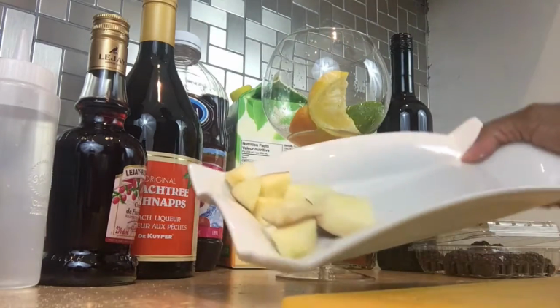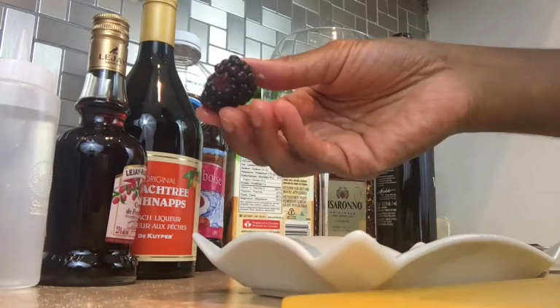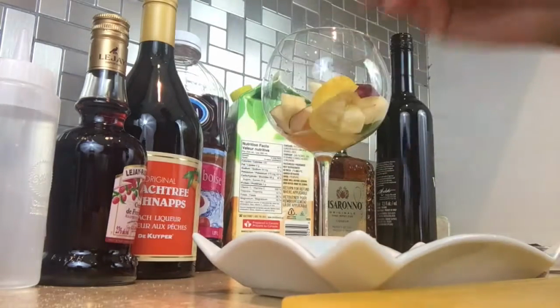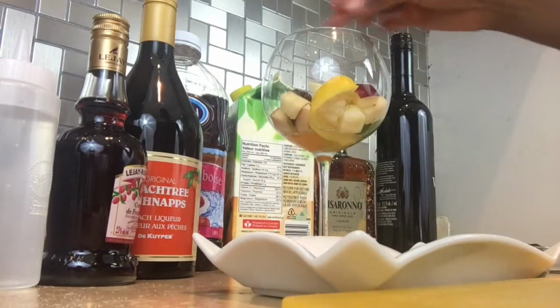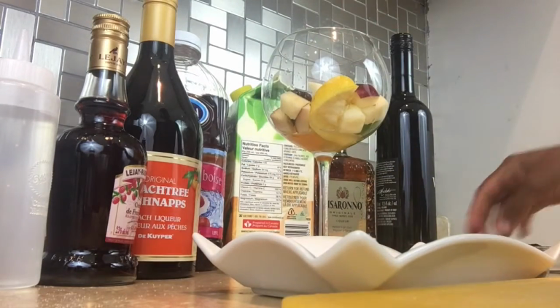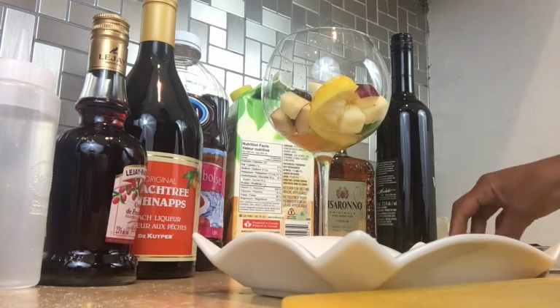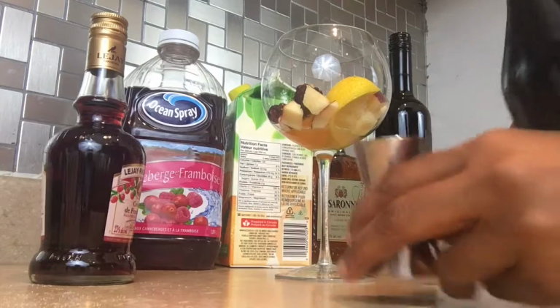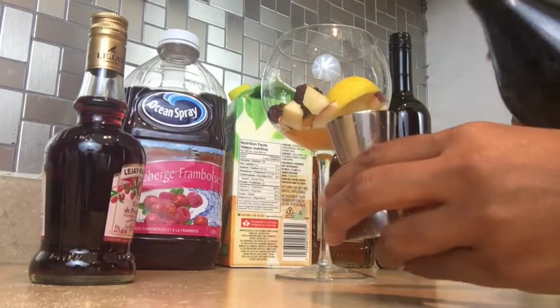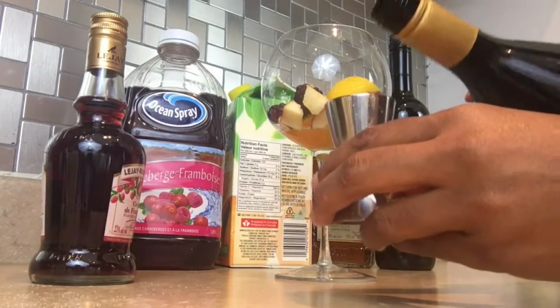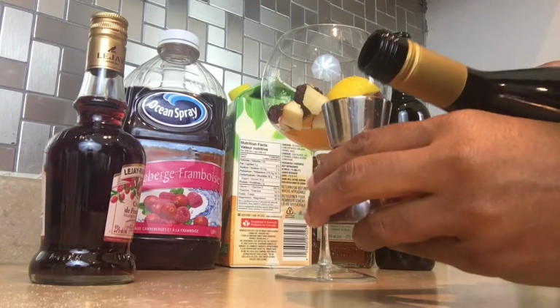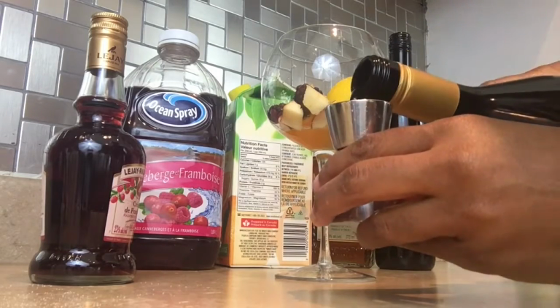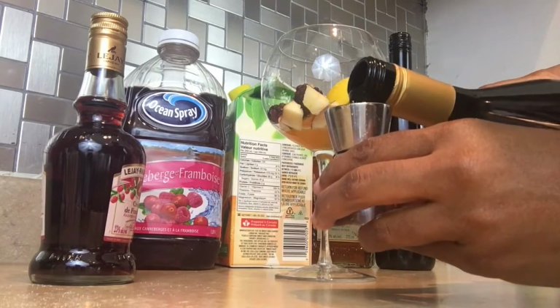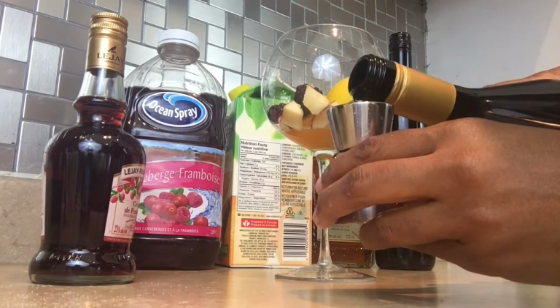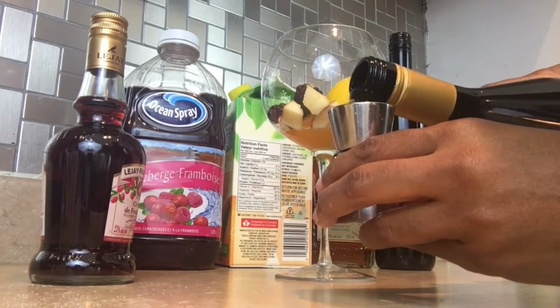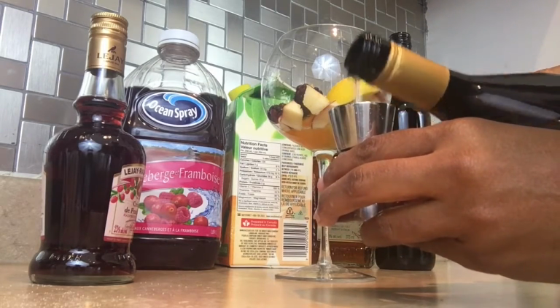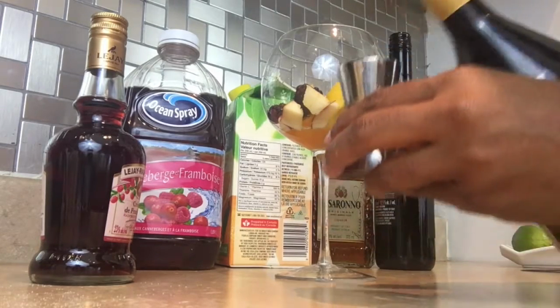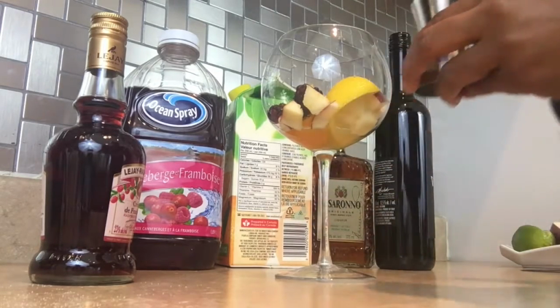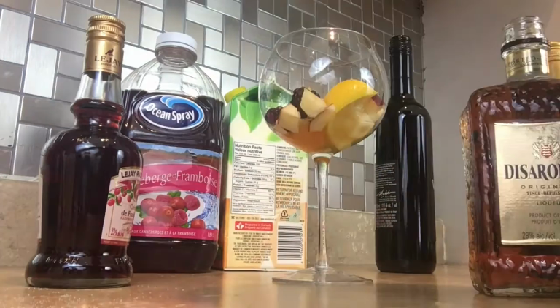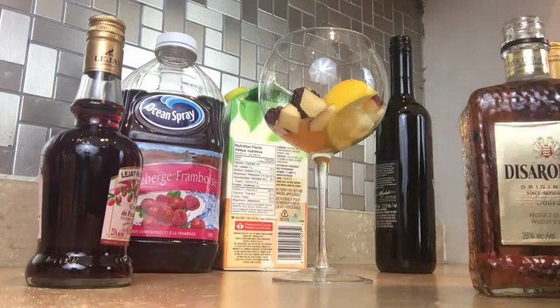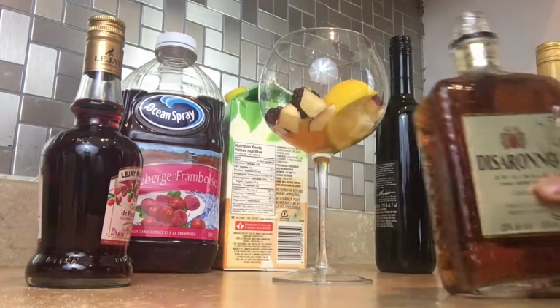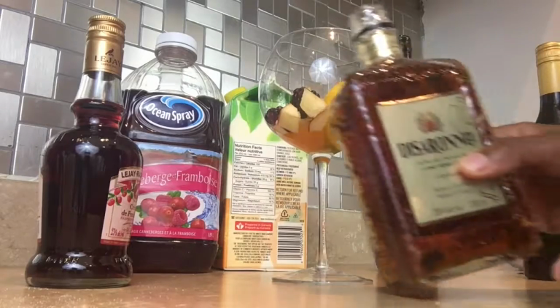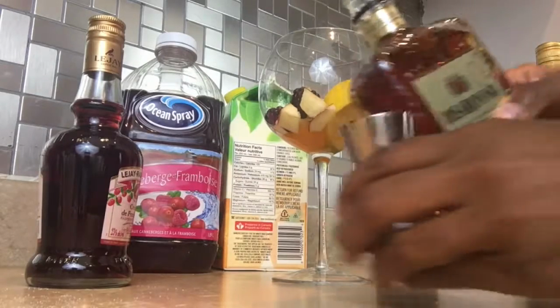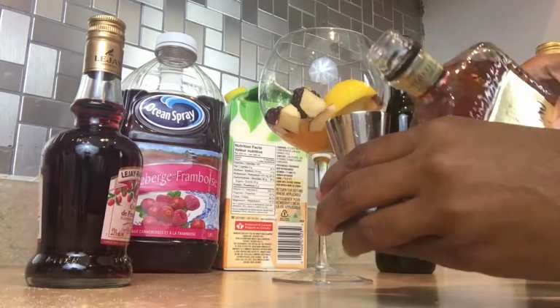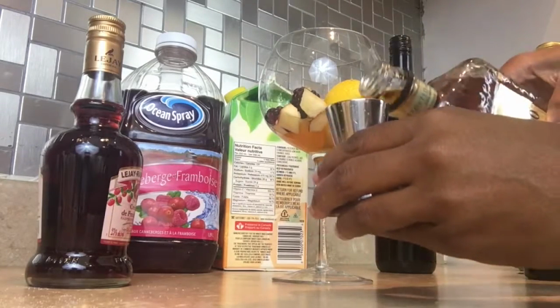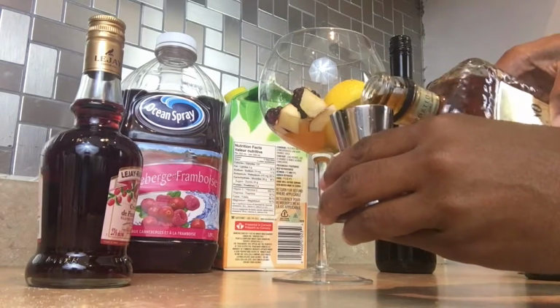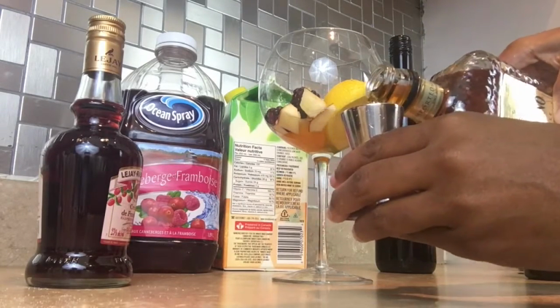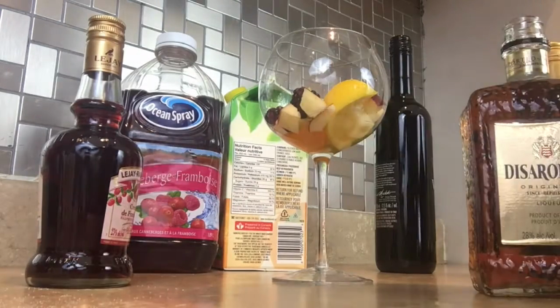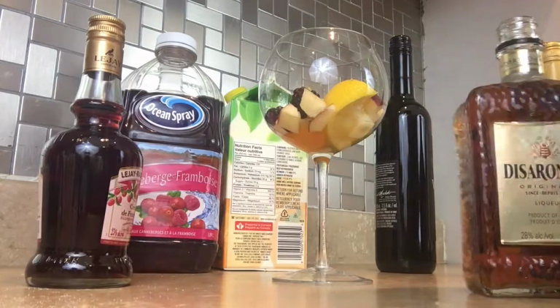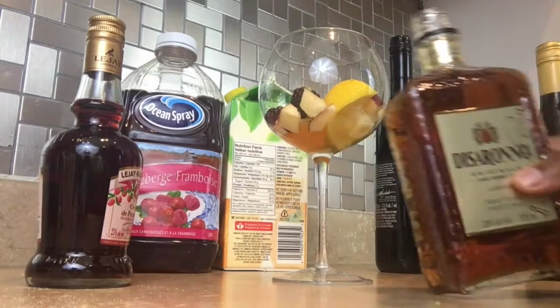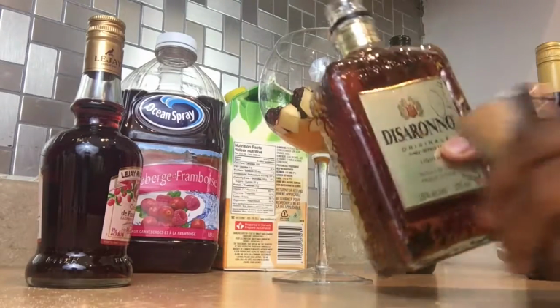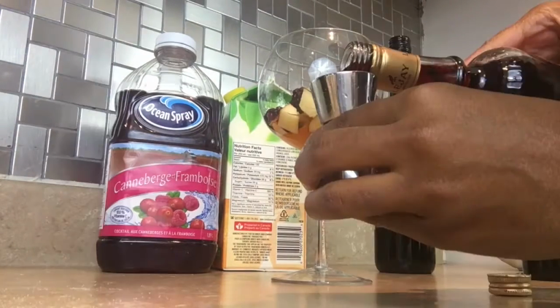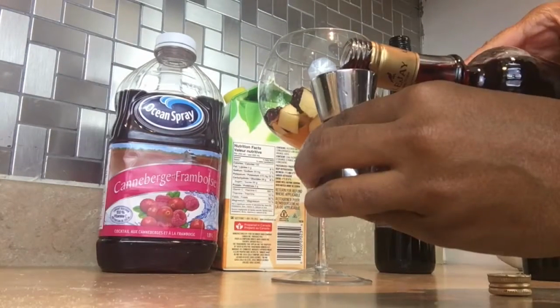In this glass went a wedge of squeezed orange, lime, and lemon. I chopped up half an apple in cubes and I threw in some raspberries, but you could put in strawberries or whatever fruit you want.